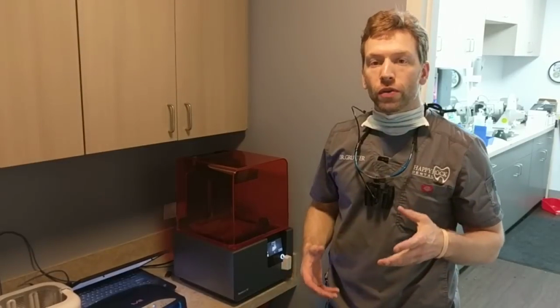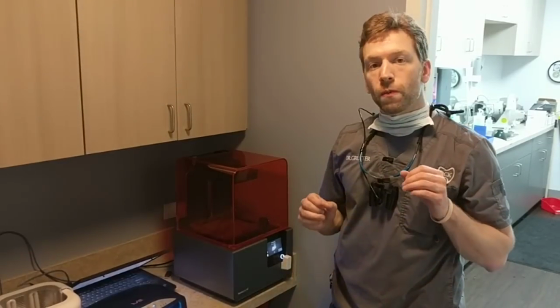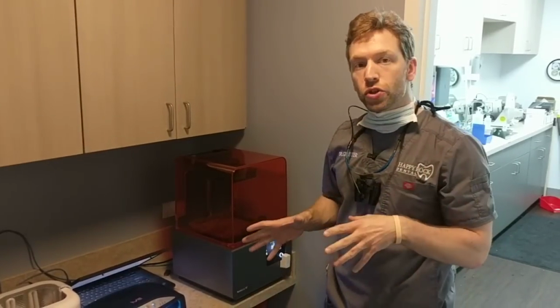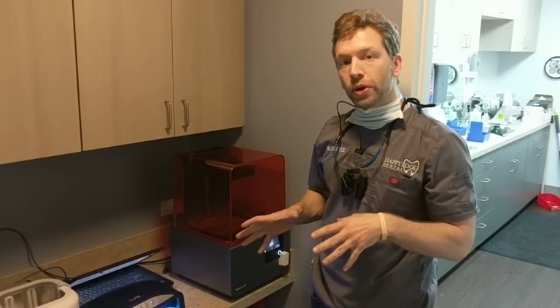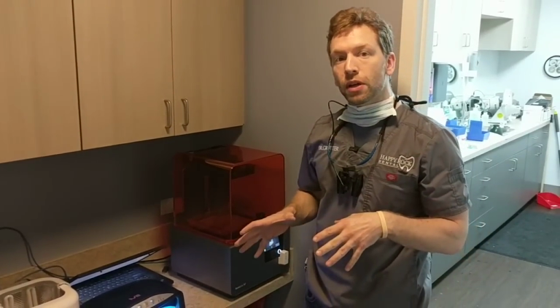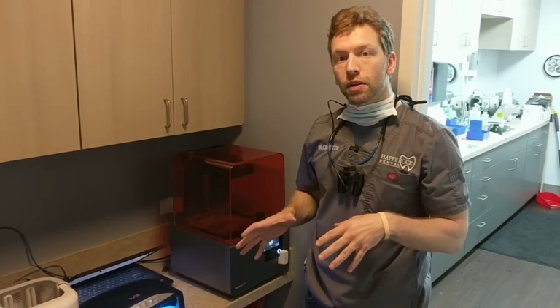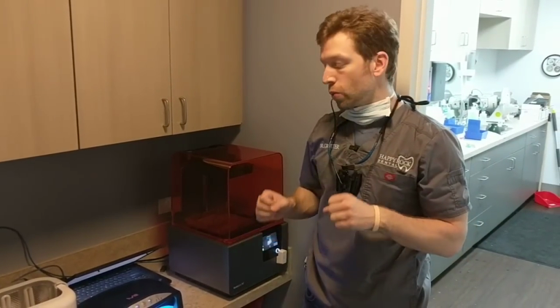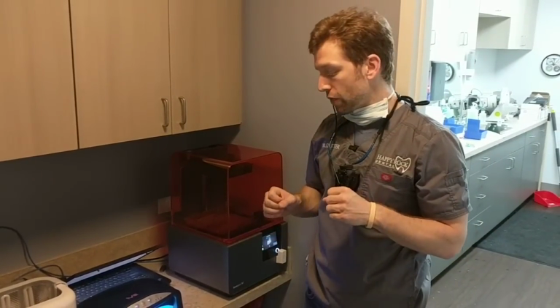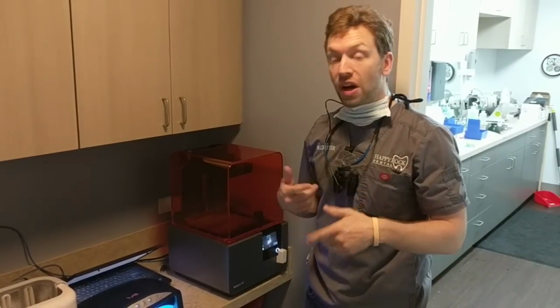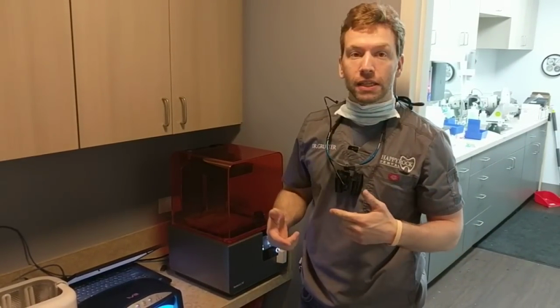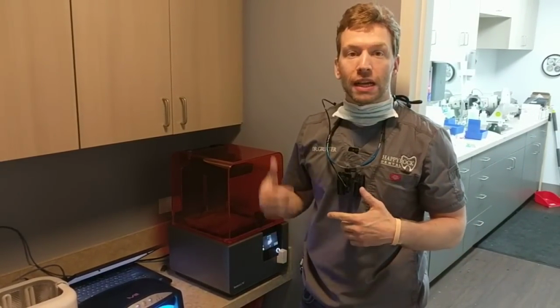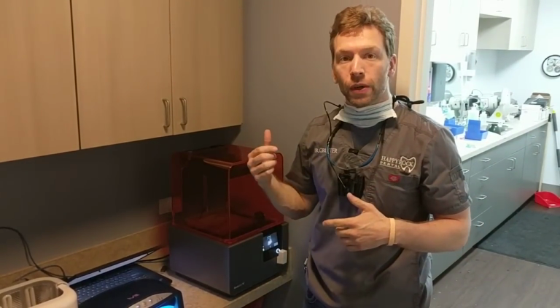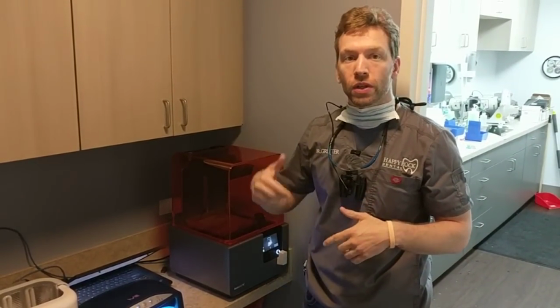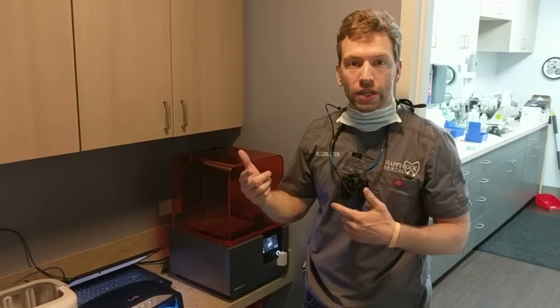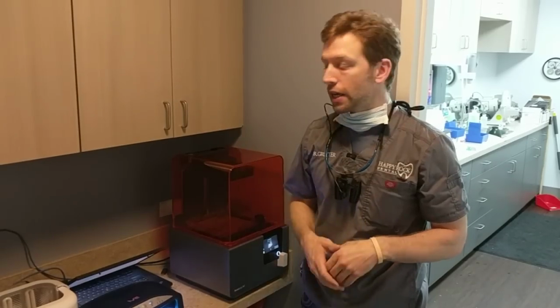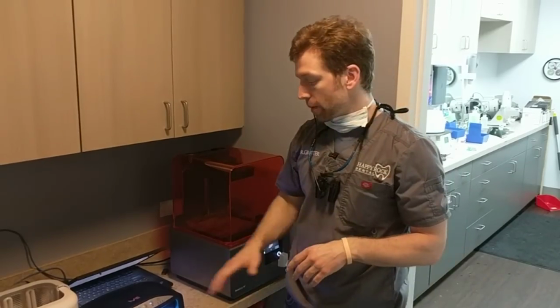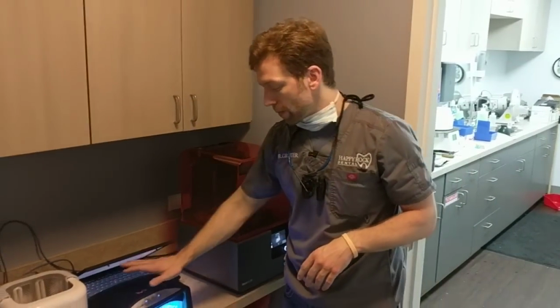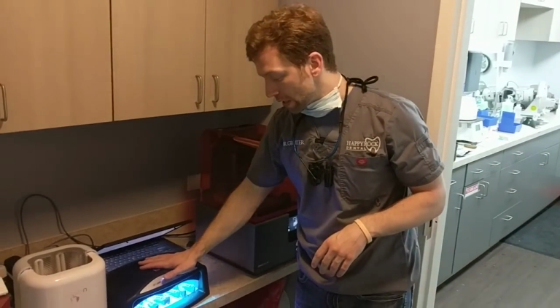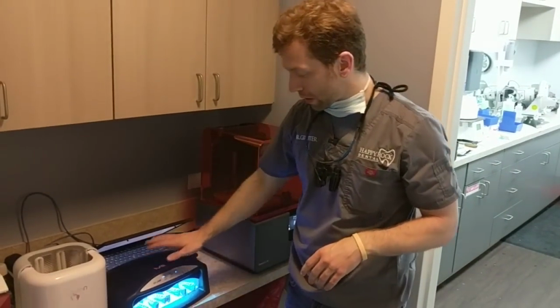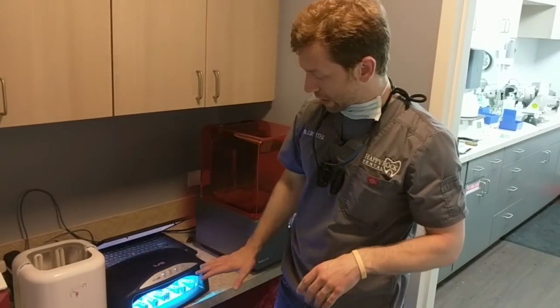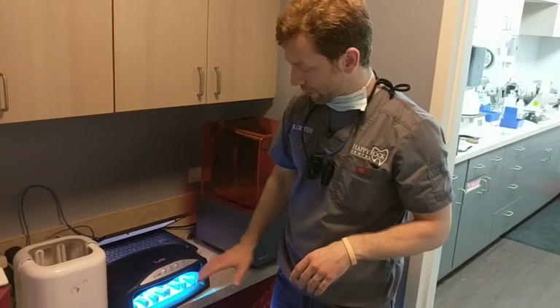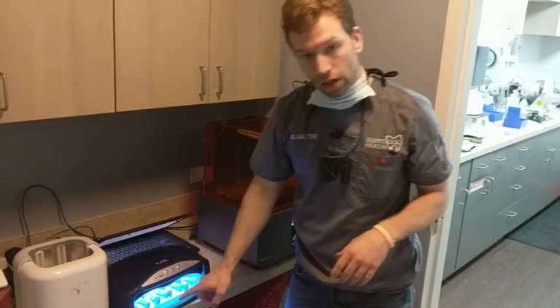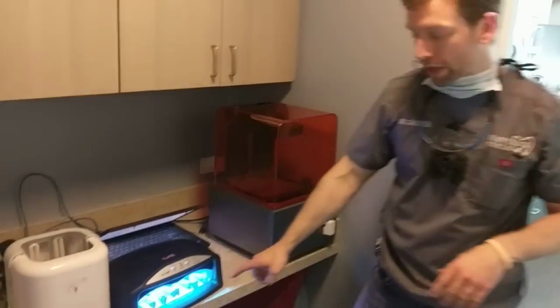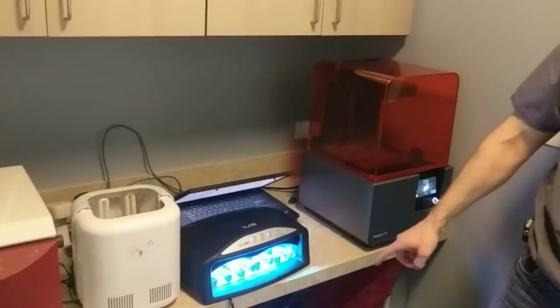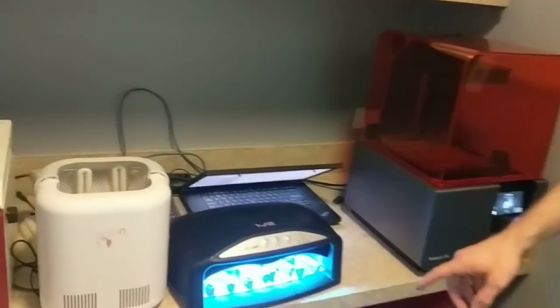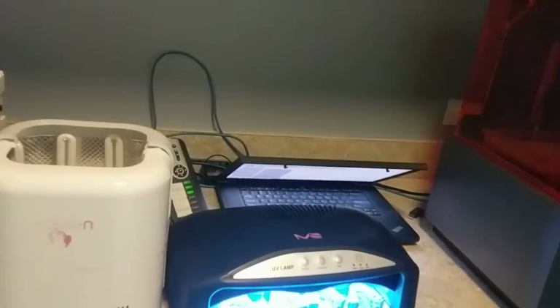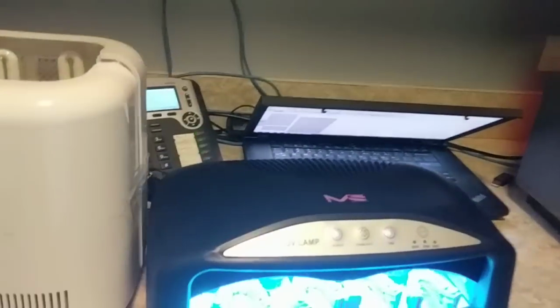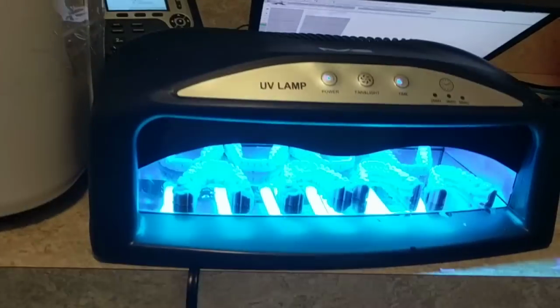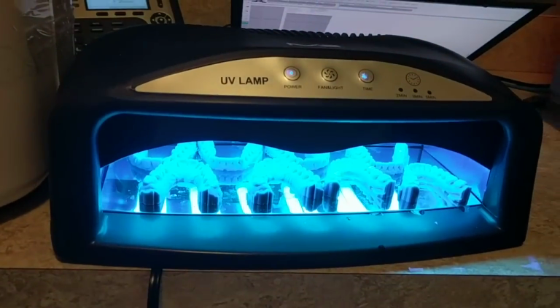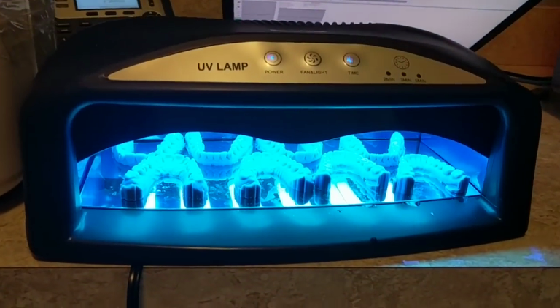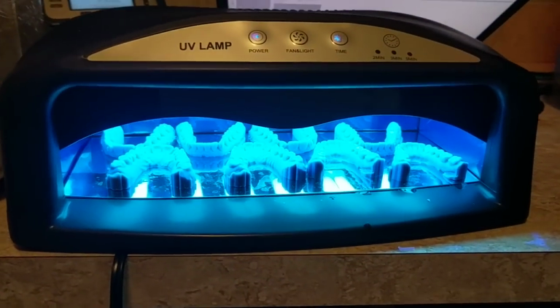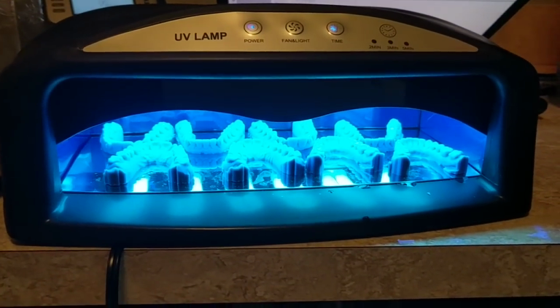We've finished printing our models and finished processing them. In the last video, I went over the wash technique. So now they've been sitting in our light. If you want to take a look down here, you can see we've got, not in any particular order, four uppers and four lowers.